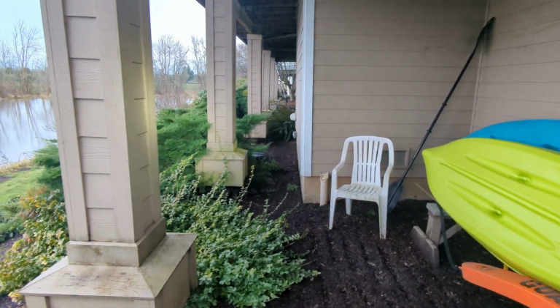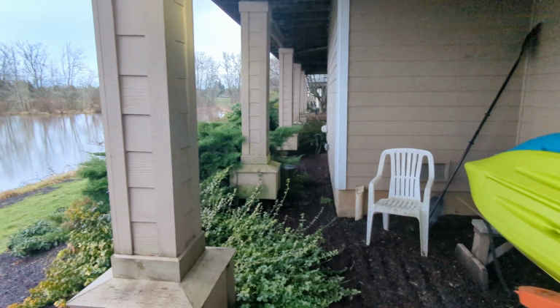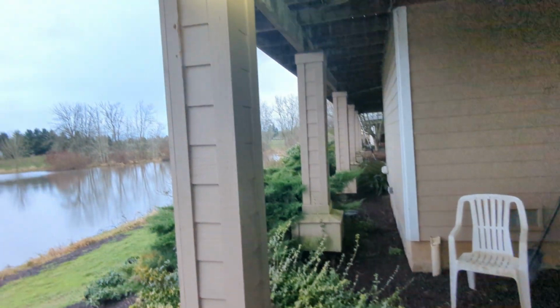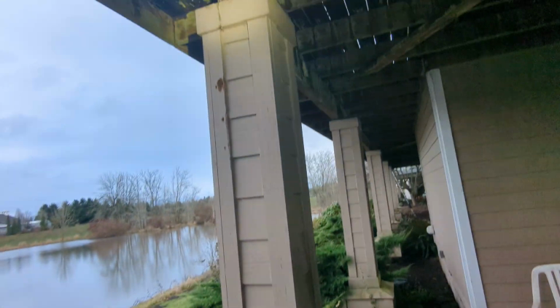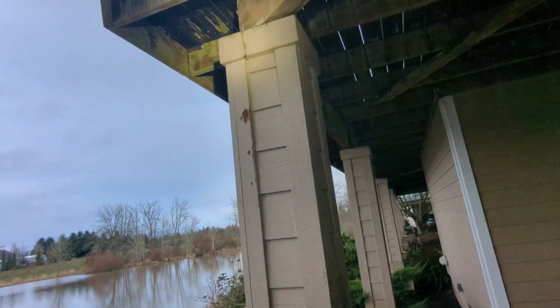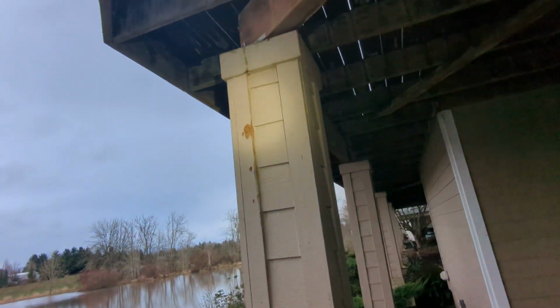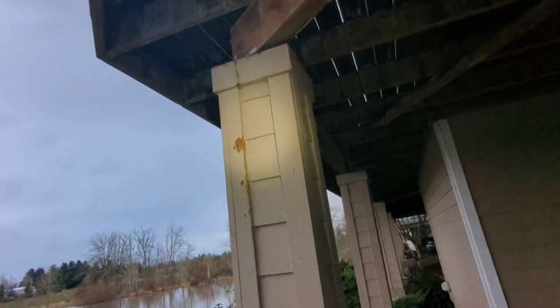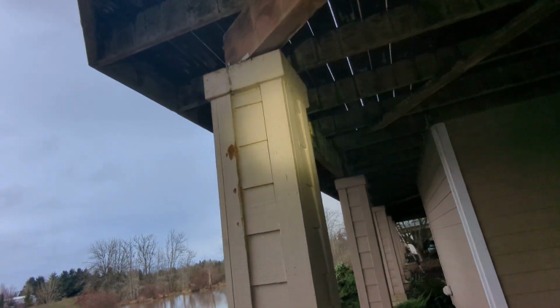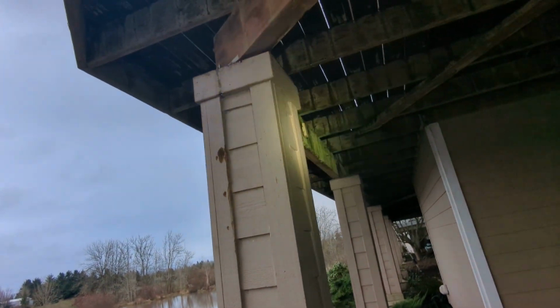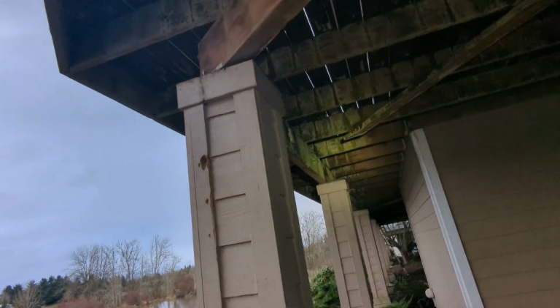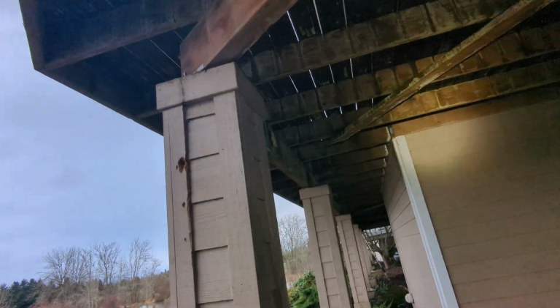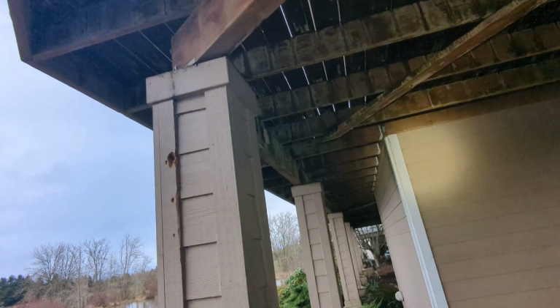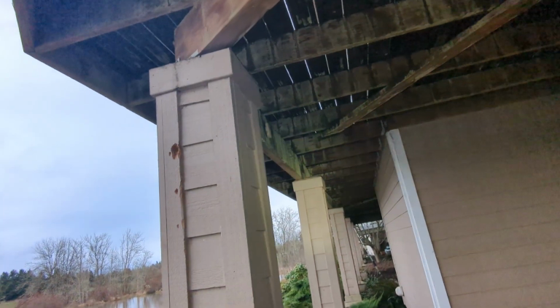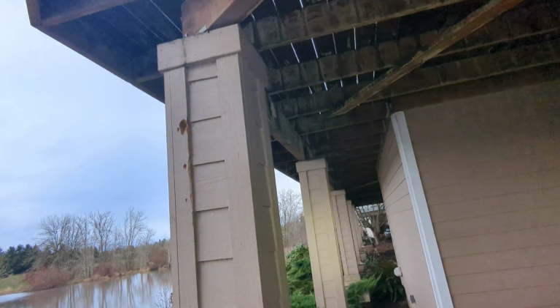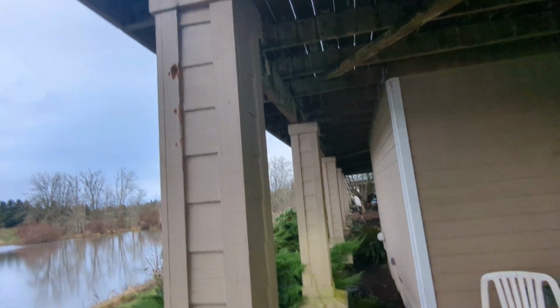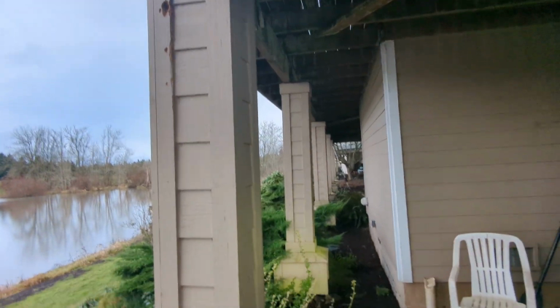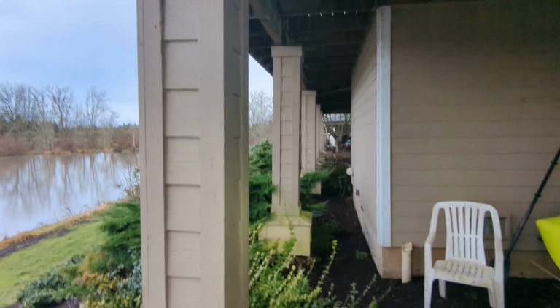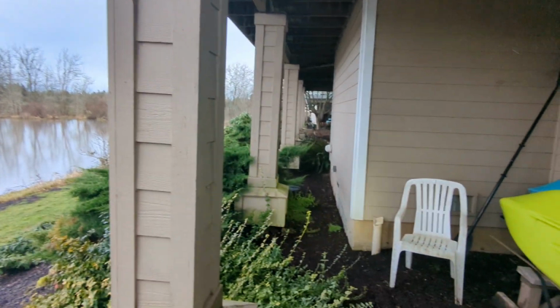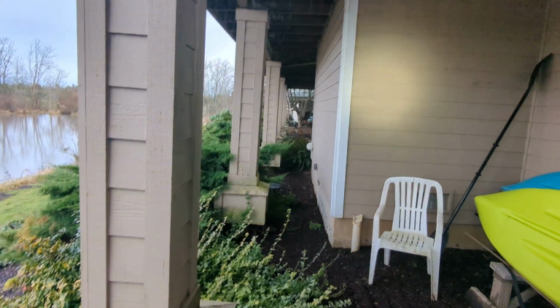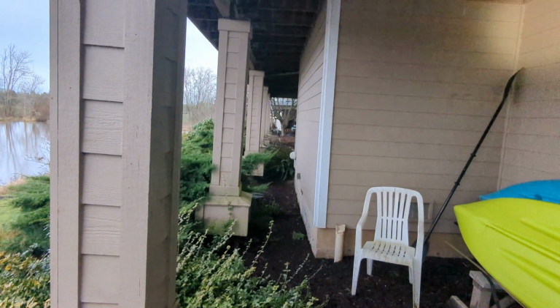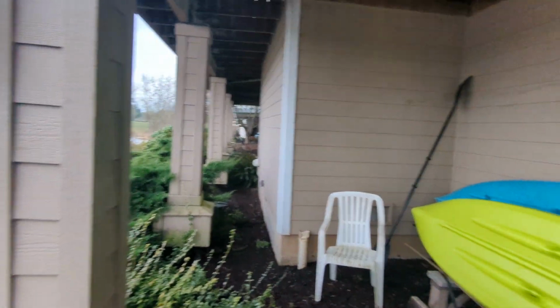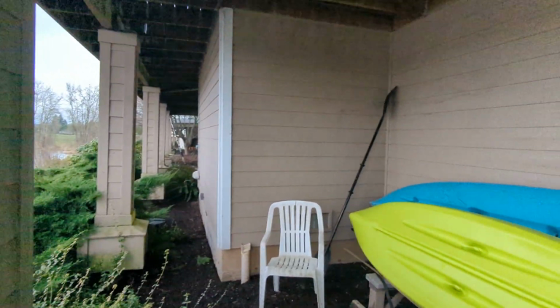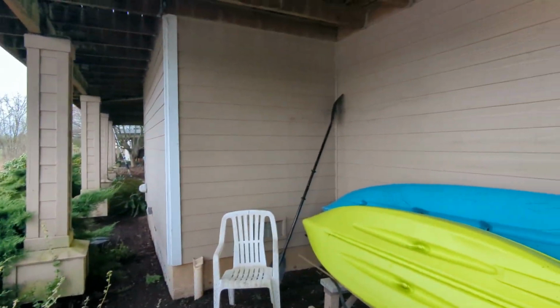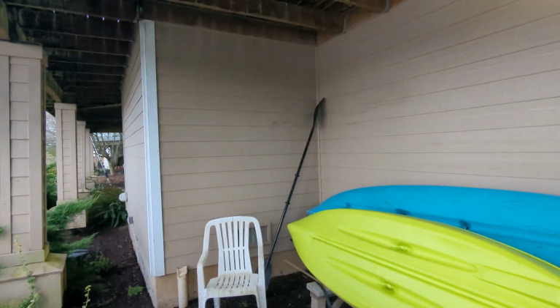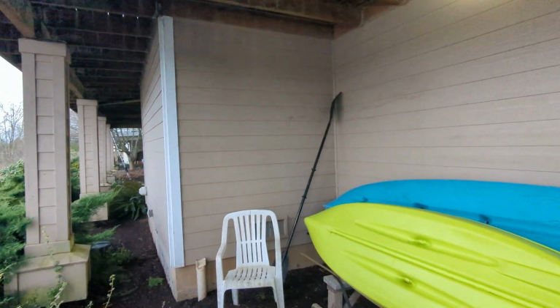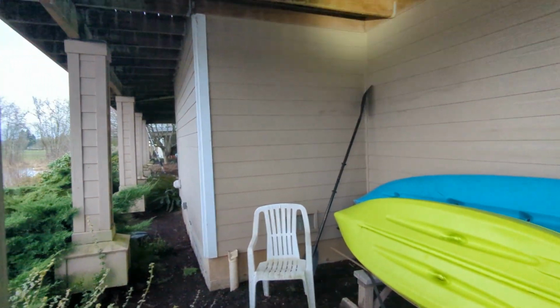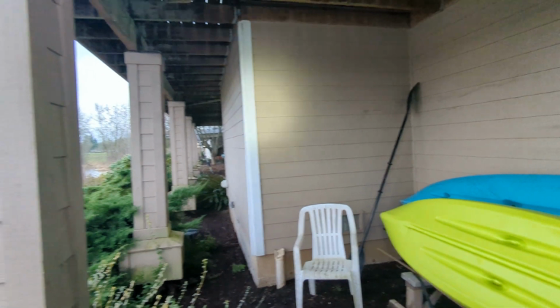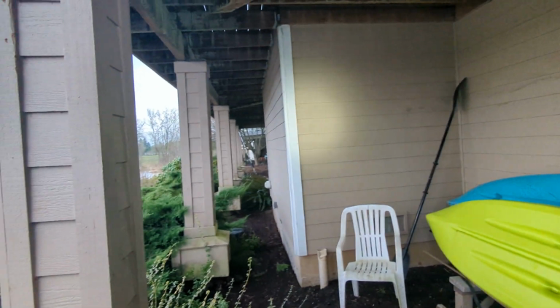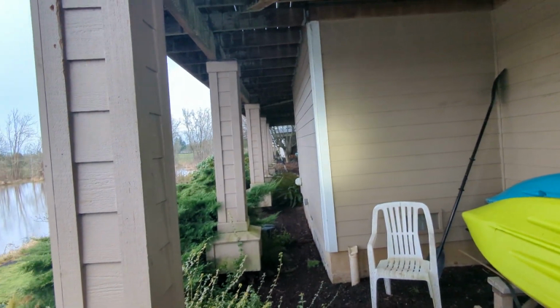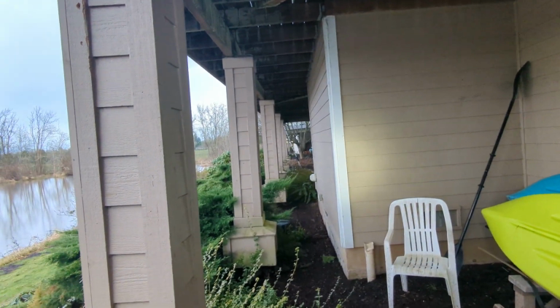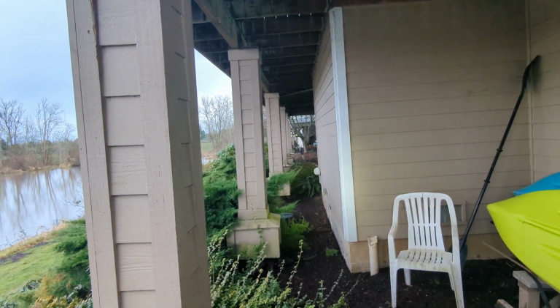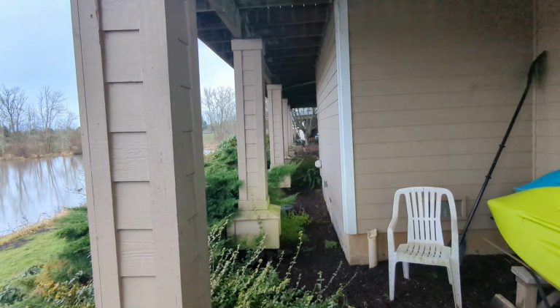There are areas of woodpecker damage at a couple of locations around the structure as well. We haven't been on top of the deck yet — we'll do a more holistic evaluation from the upside here in a moment.